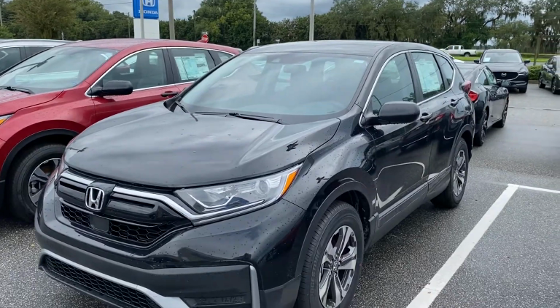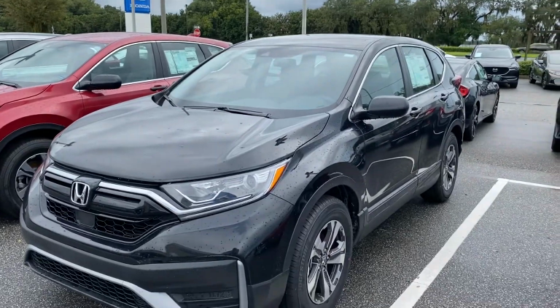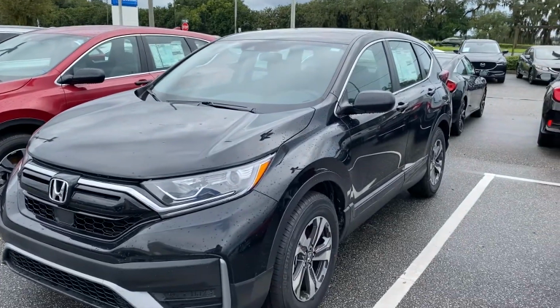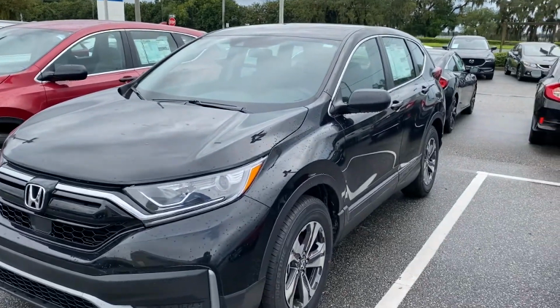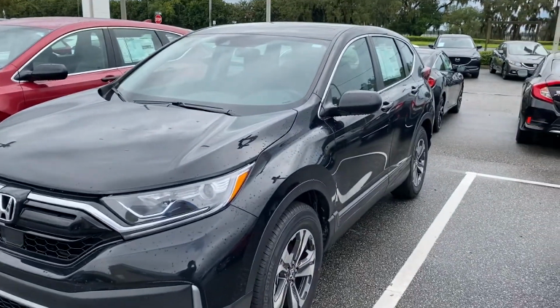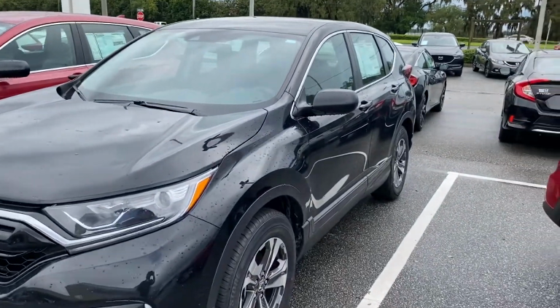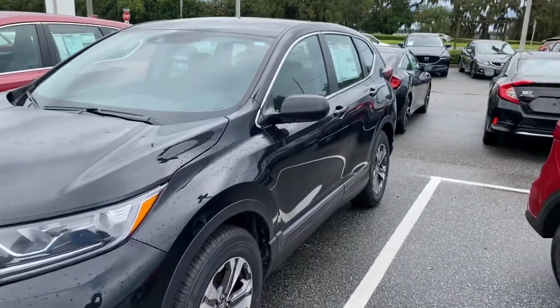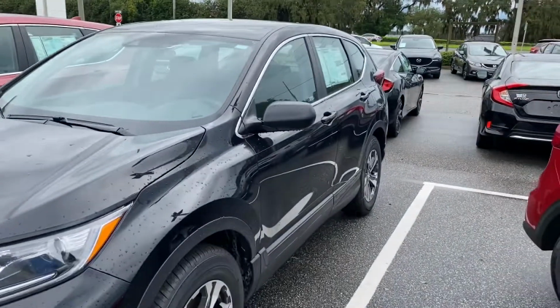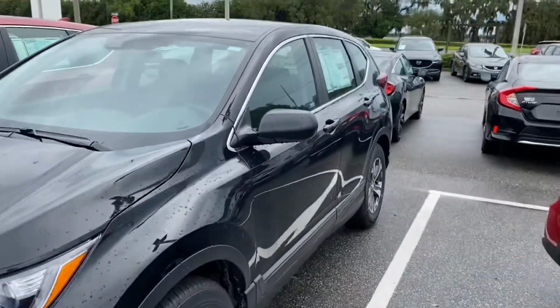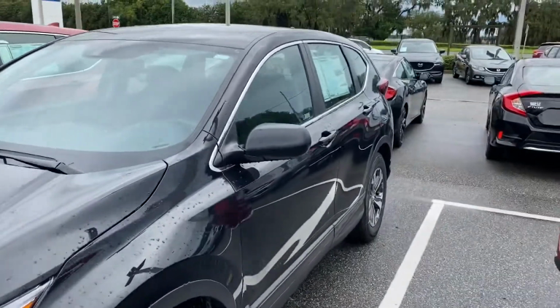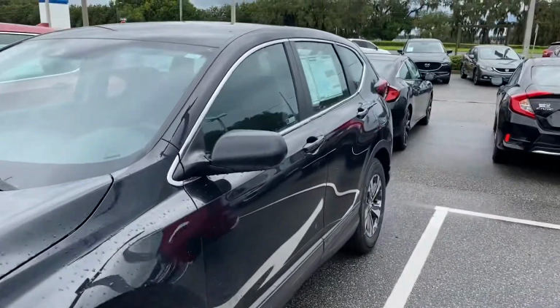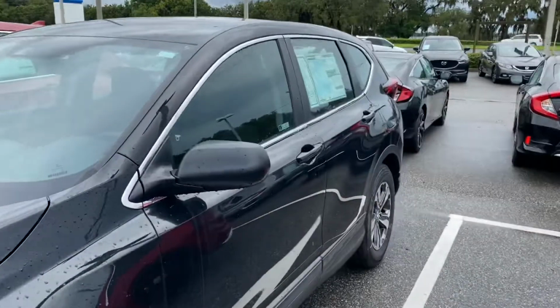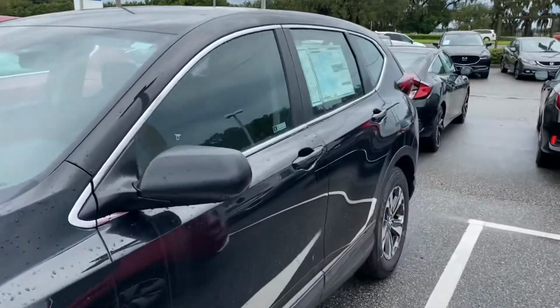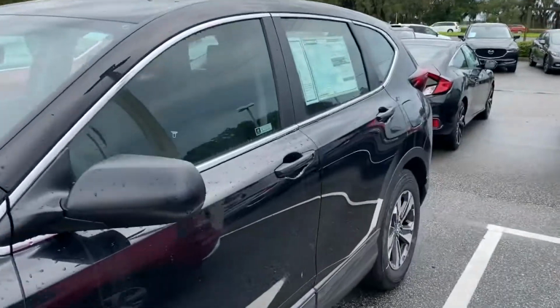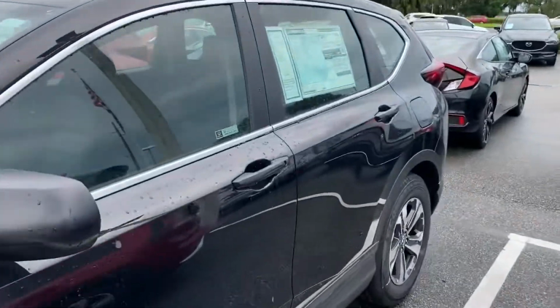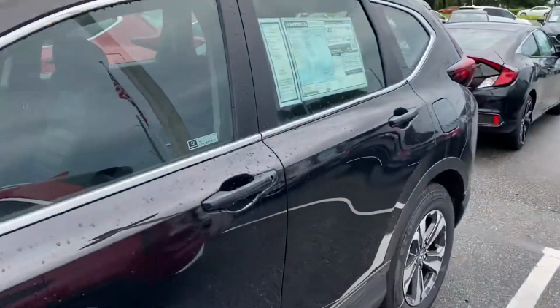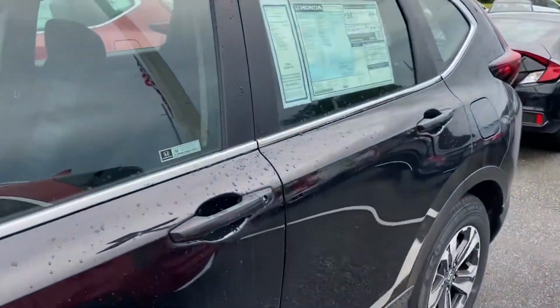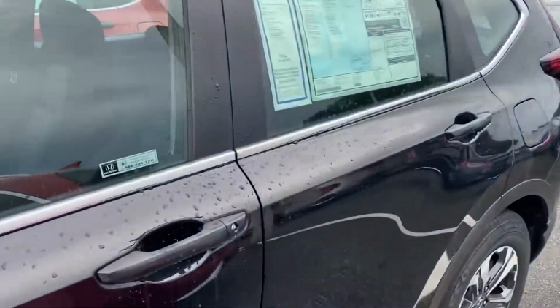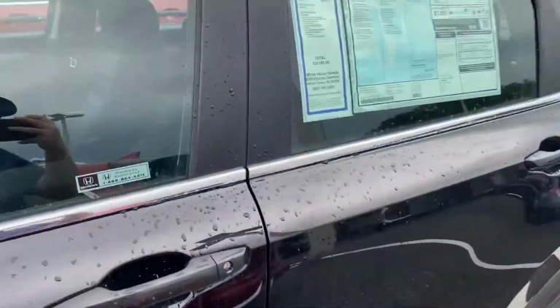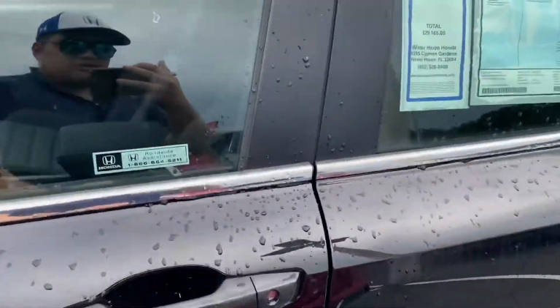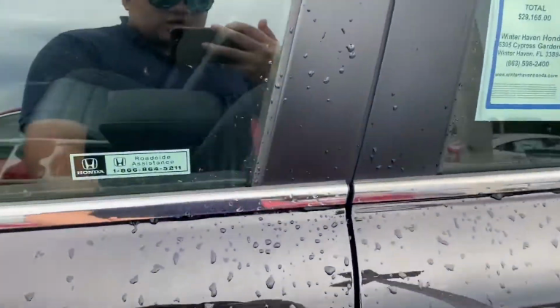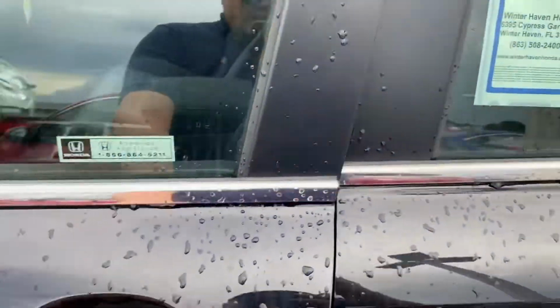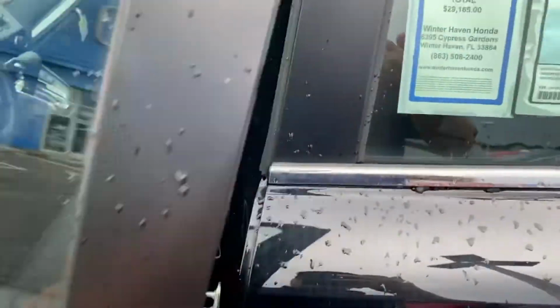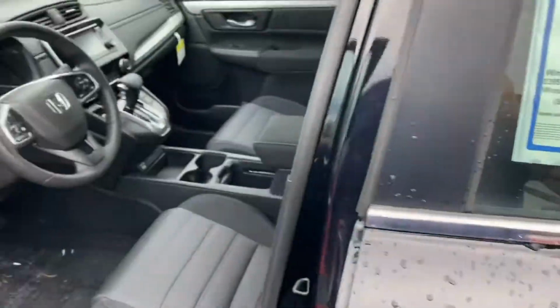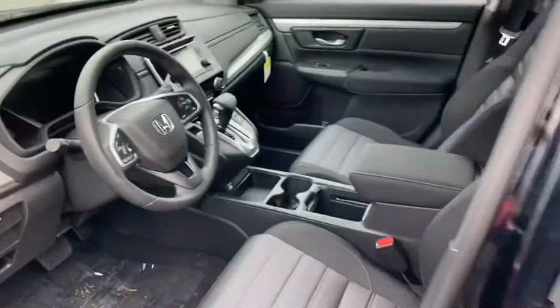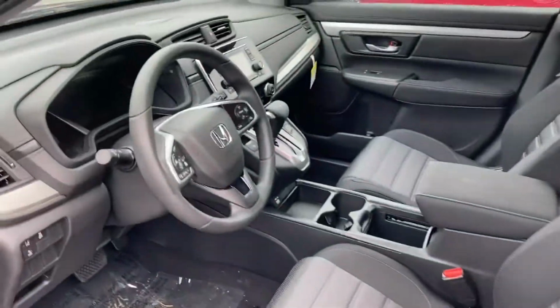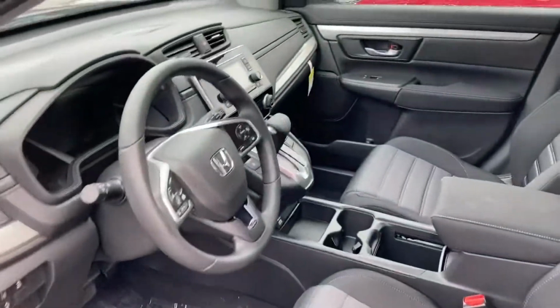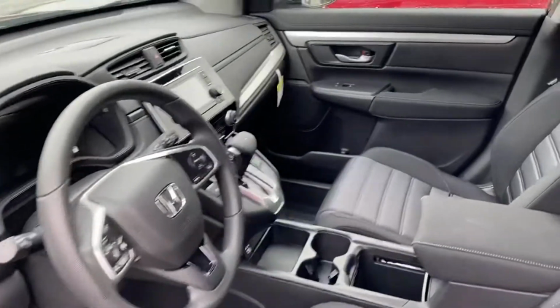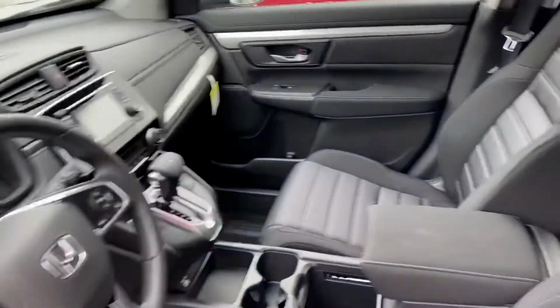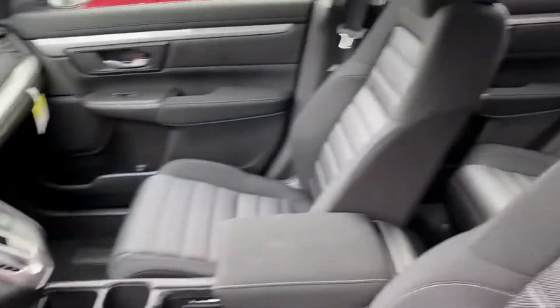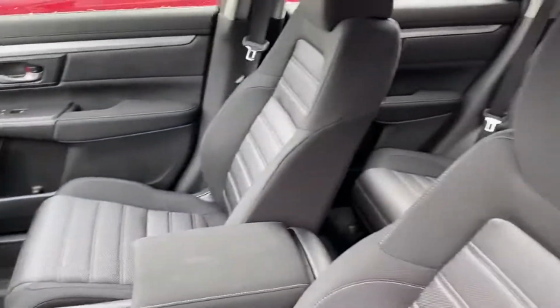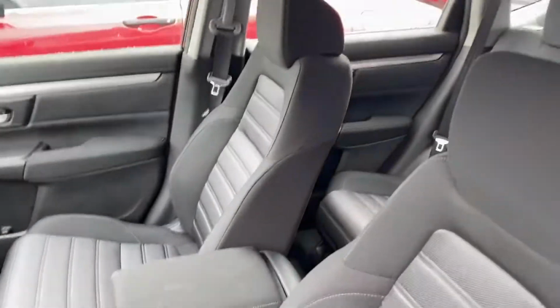Hello, Best Niner. This is Marco from Winter Haven Honda. Just wanted to make a quick little video for you on this beautiful 2020 Honda CR-V LX. Wanted to make sure you had a chance to check one out before arriving here to the dealership.